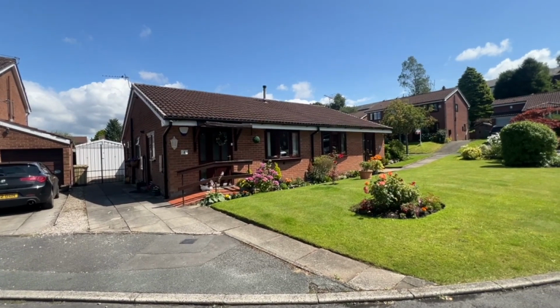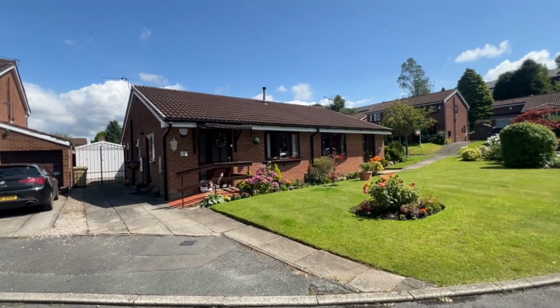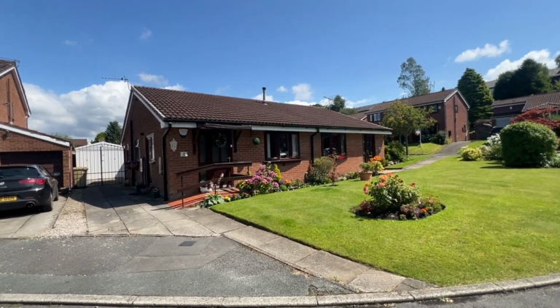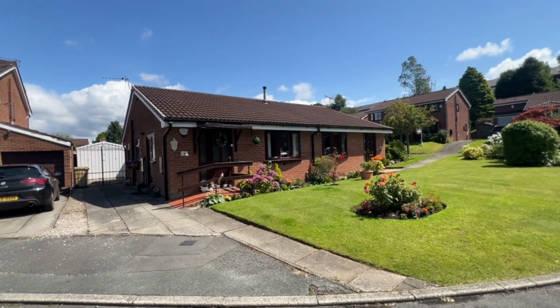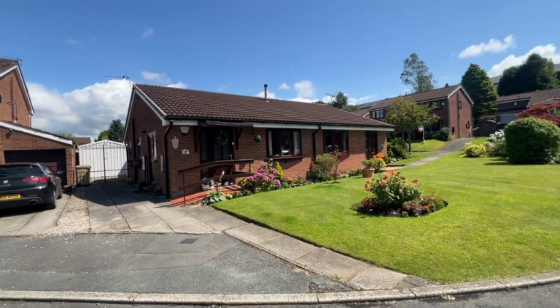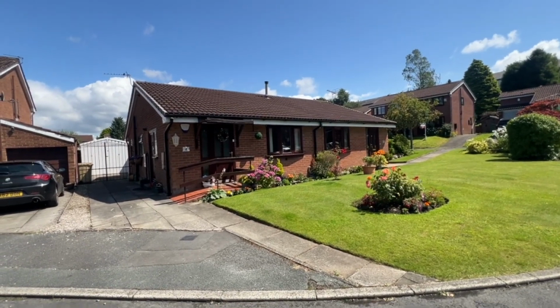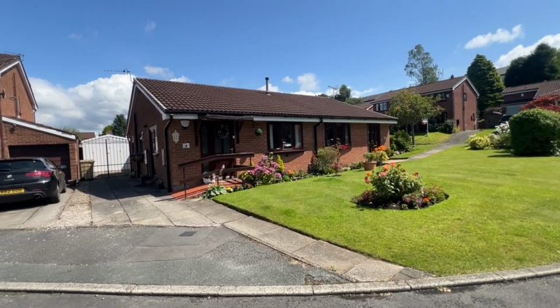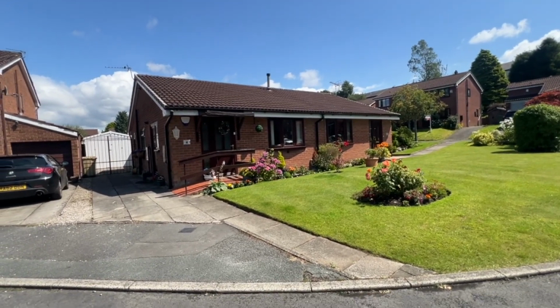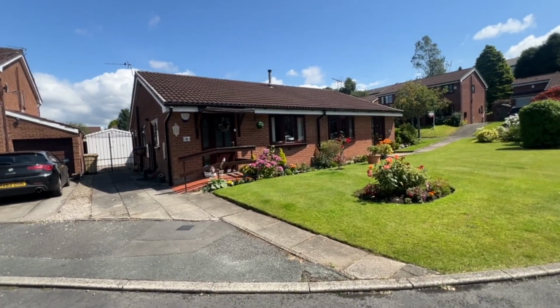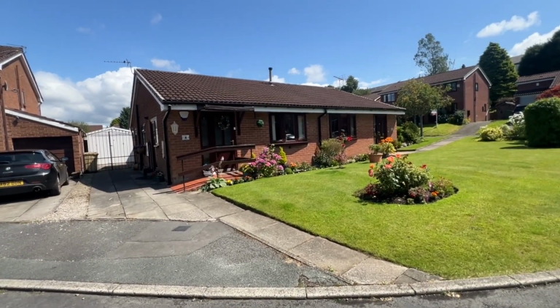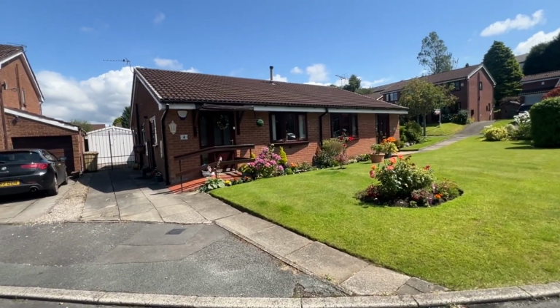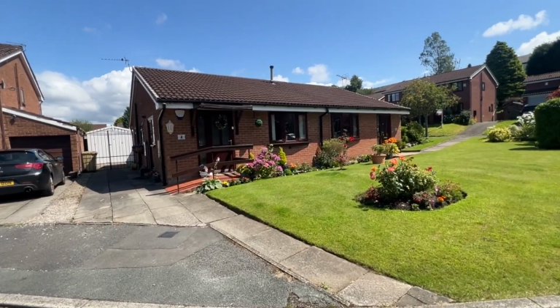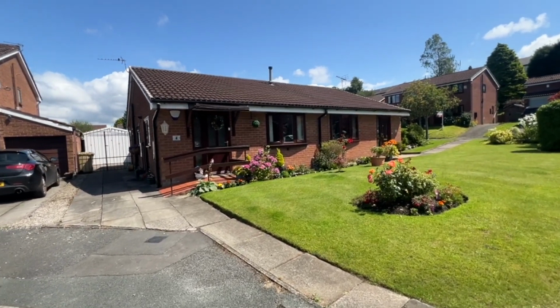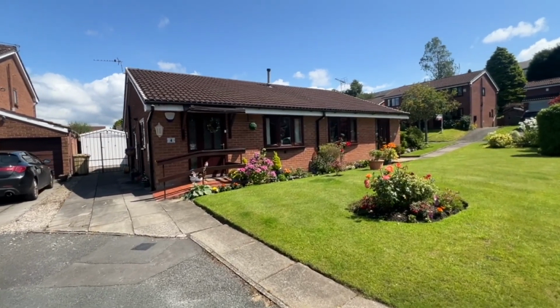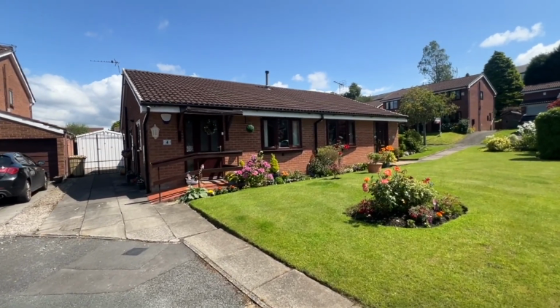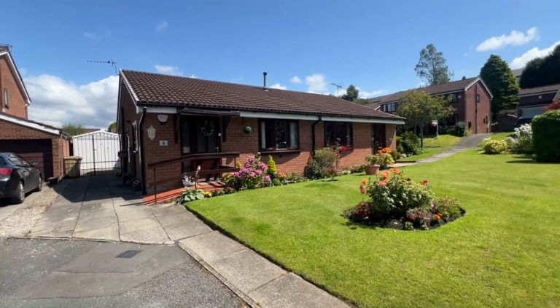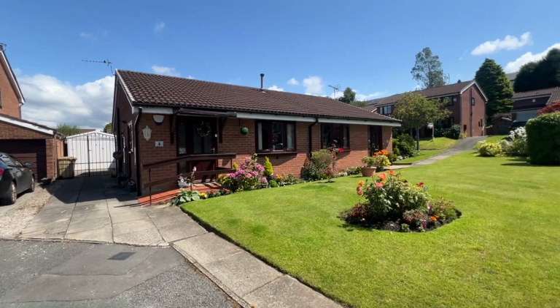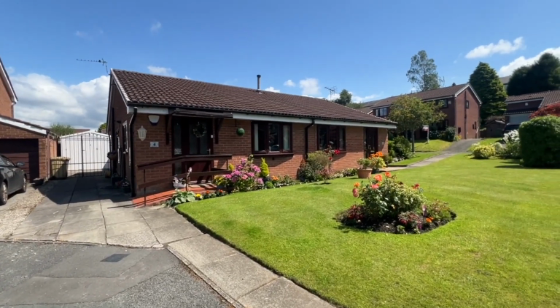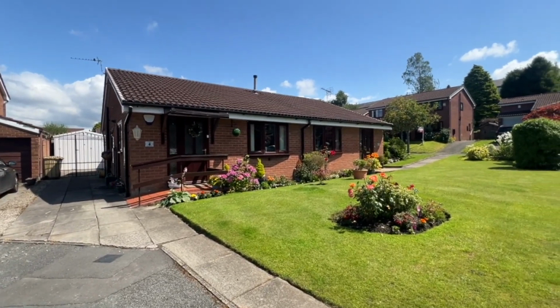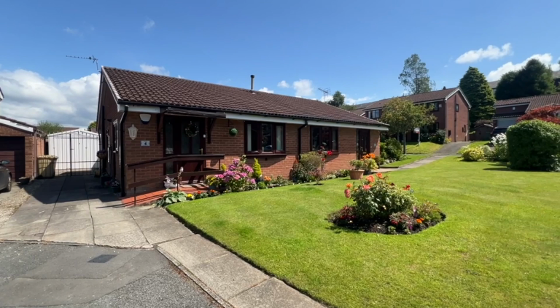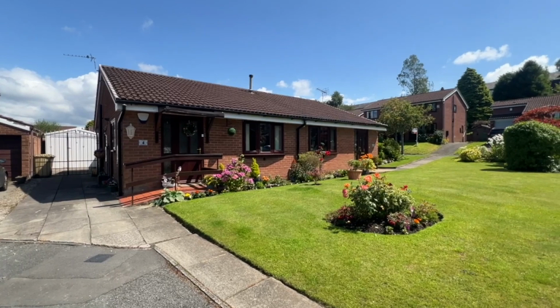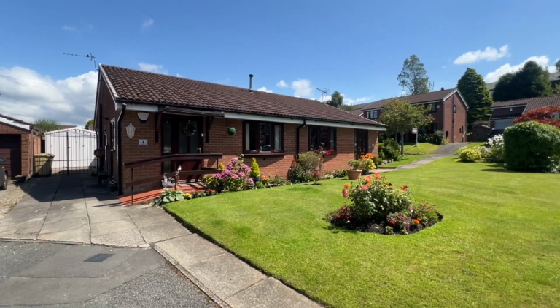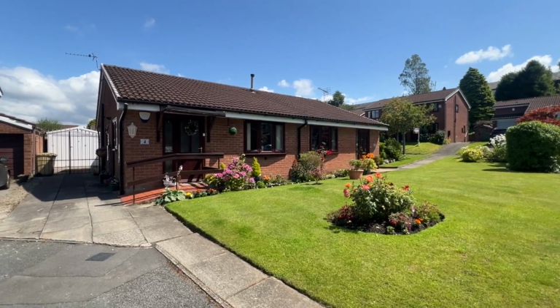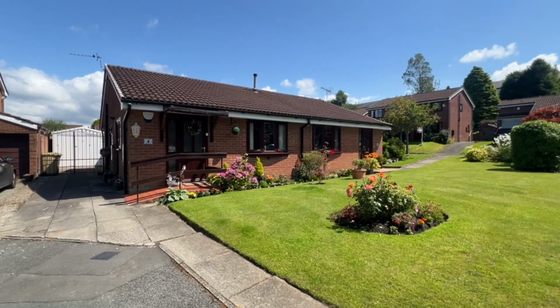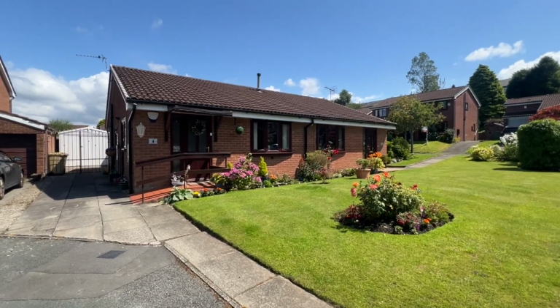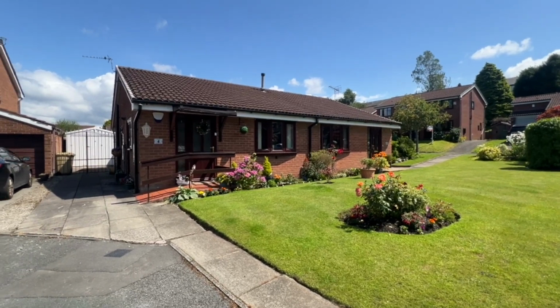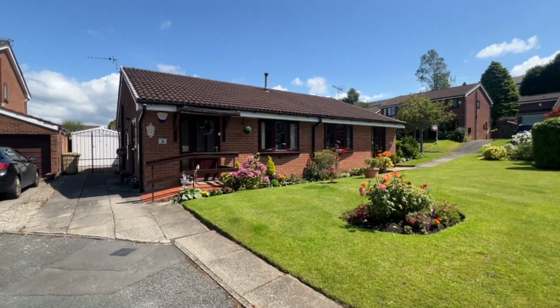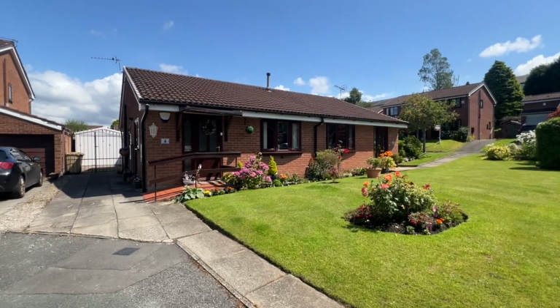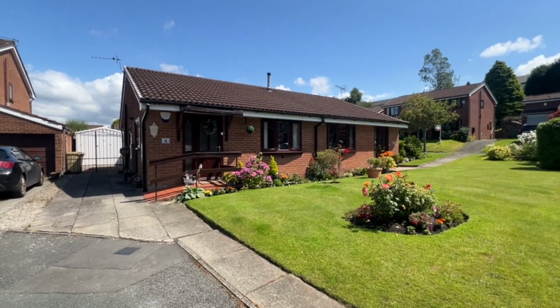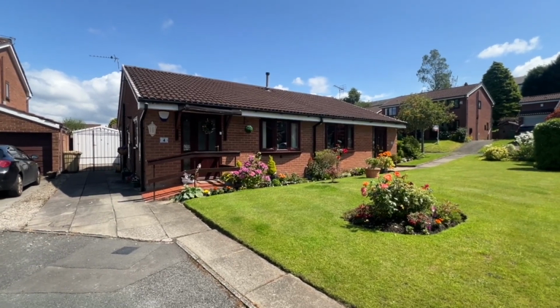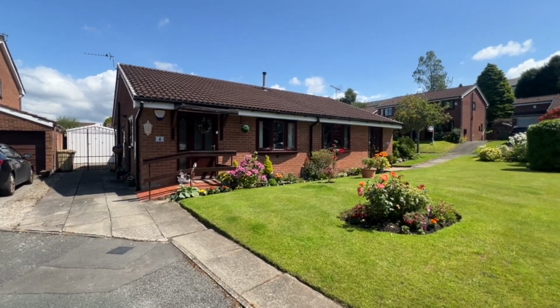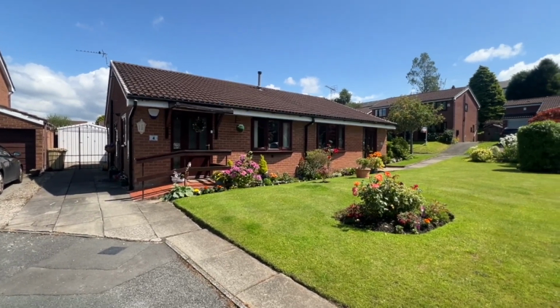Absolutely fantastic, brilliant example of a bungalow in the area. Let's go inside and have a look around.